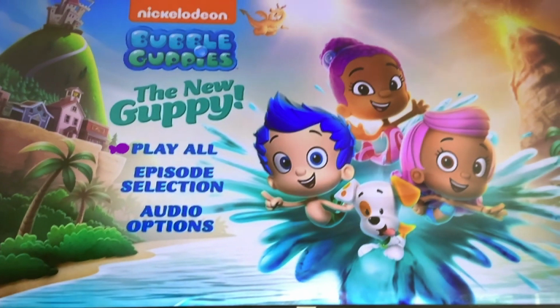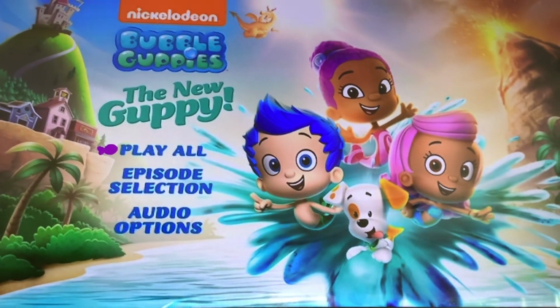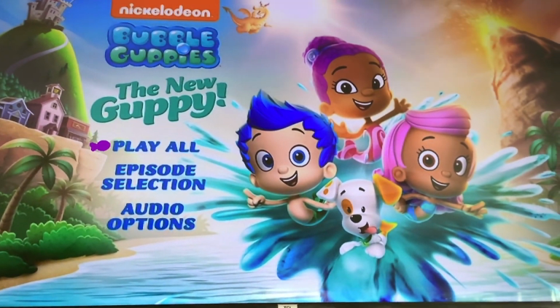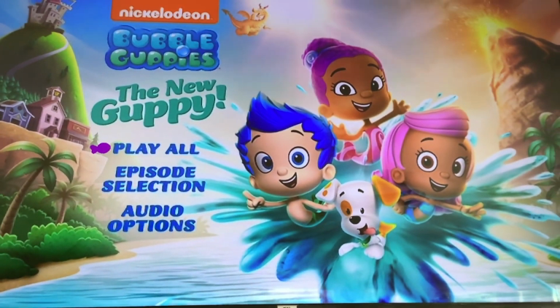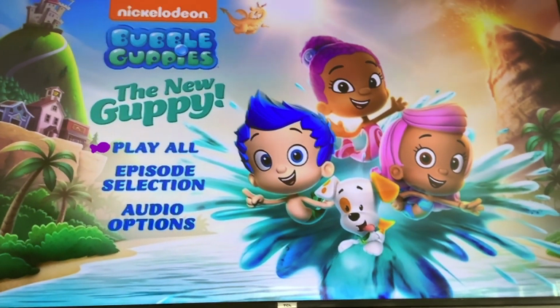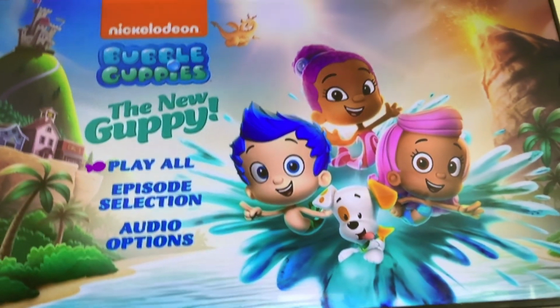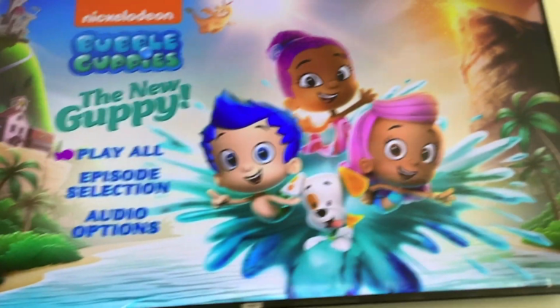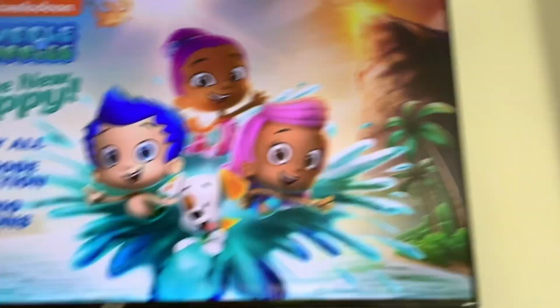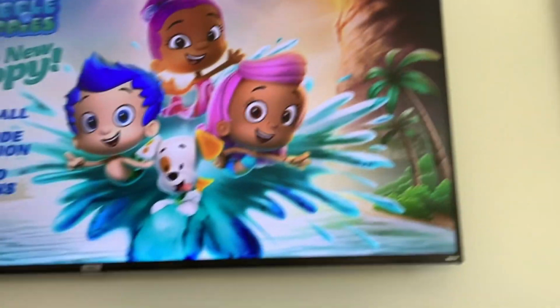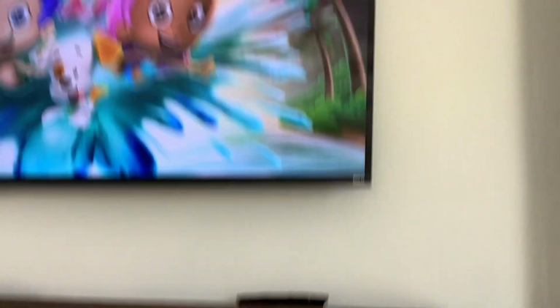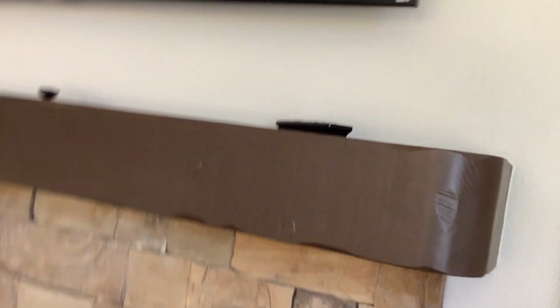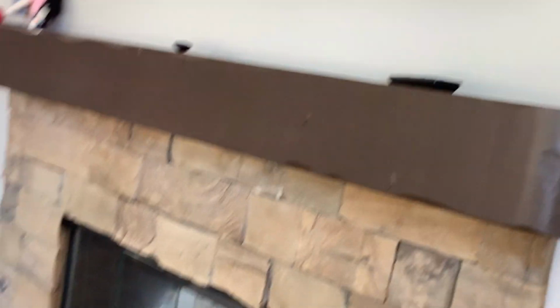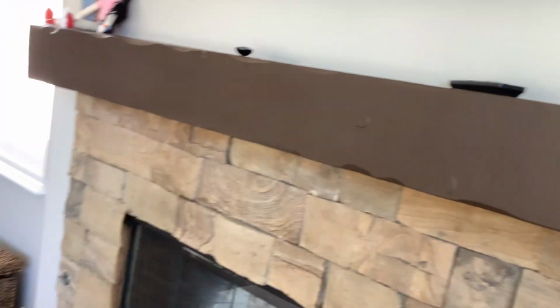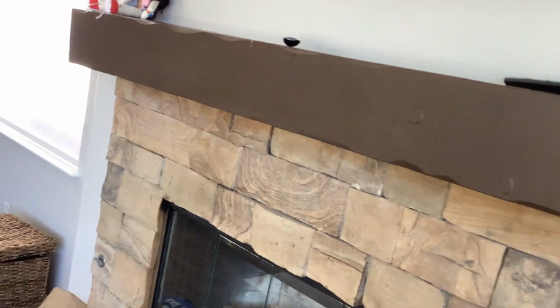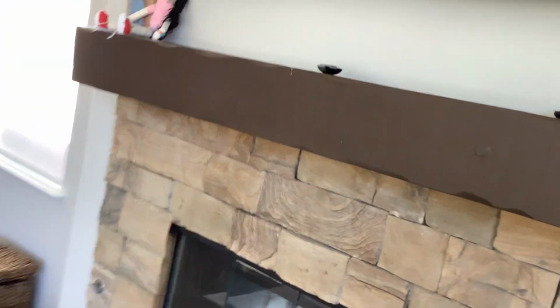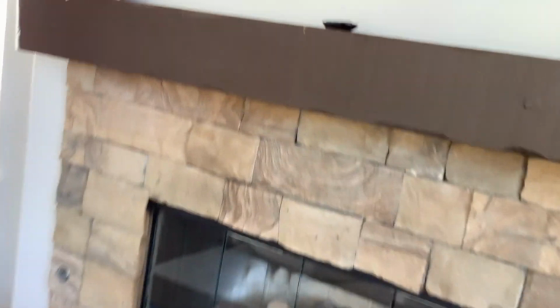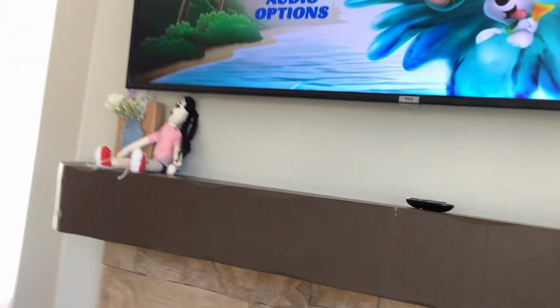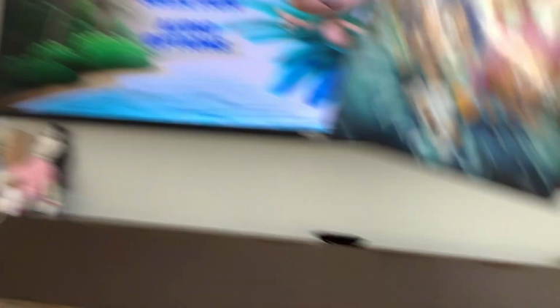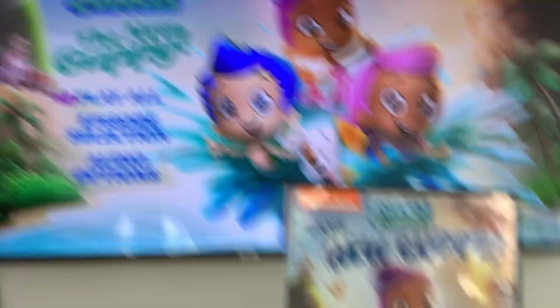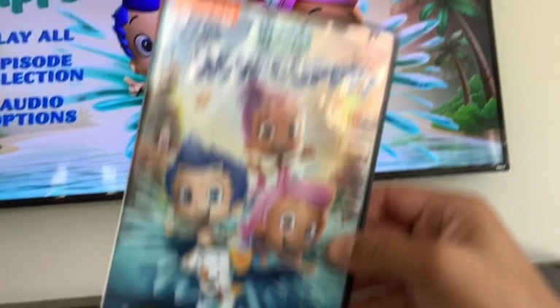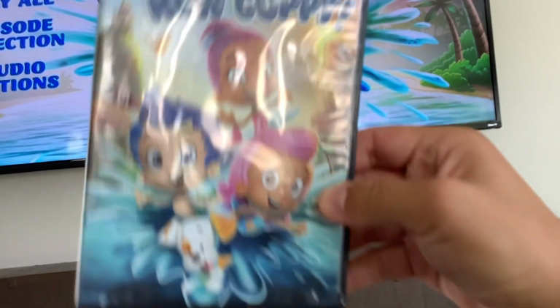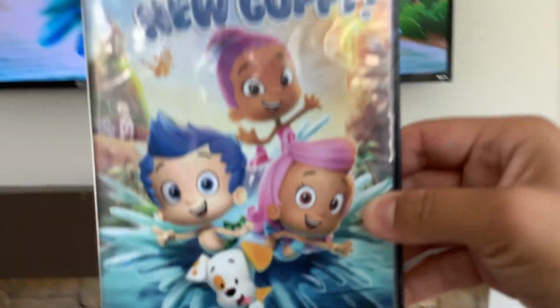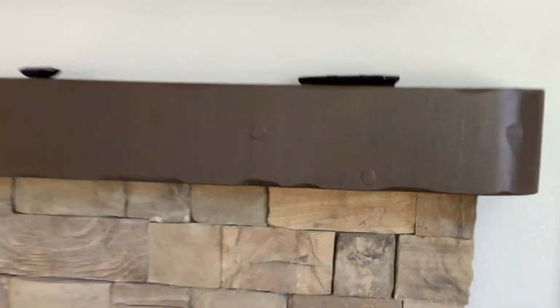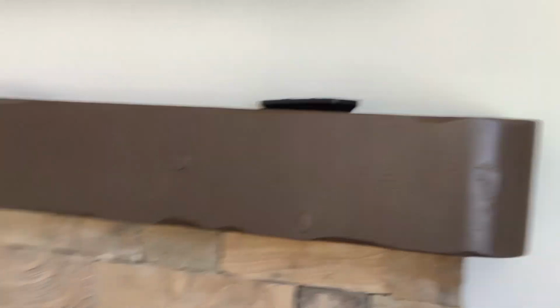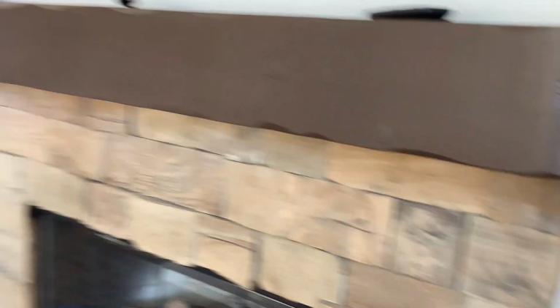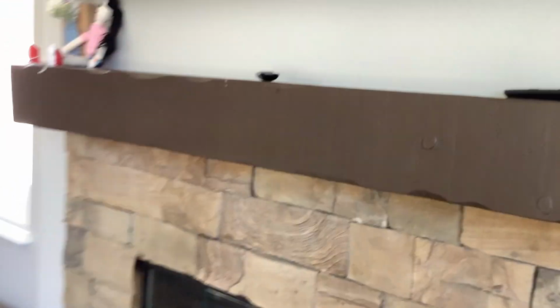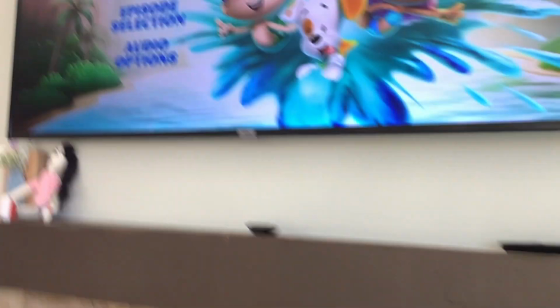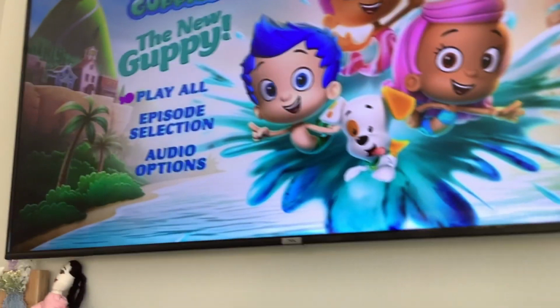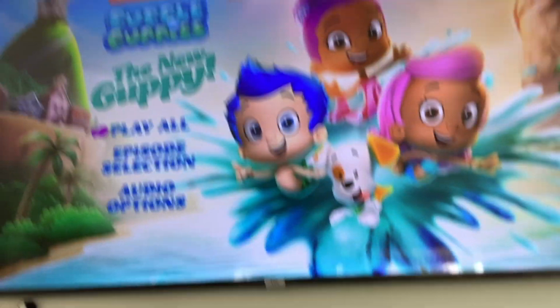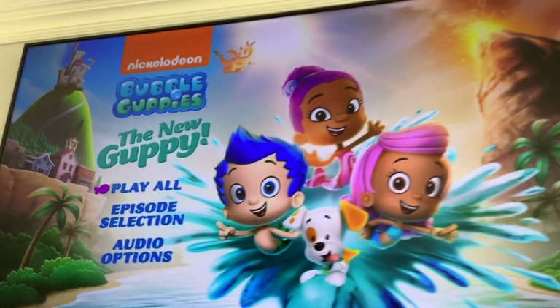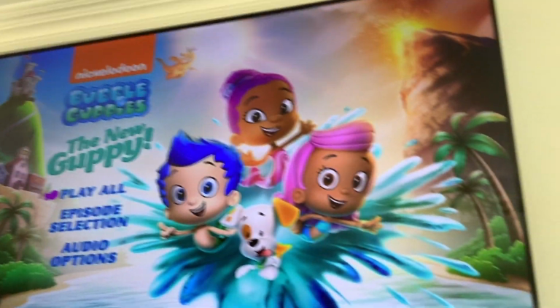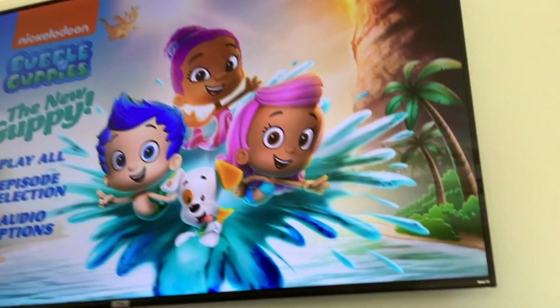How's it going, America? Ivy Wonder, Pet Wiggle here. Today I'll be doing another DVD menu walkthrough. This time it's to the 2021 DVD of Bubble Guppies, The New Guppy. This DVD menu walkthrough was requested by Sir Watkins Productions.